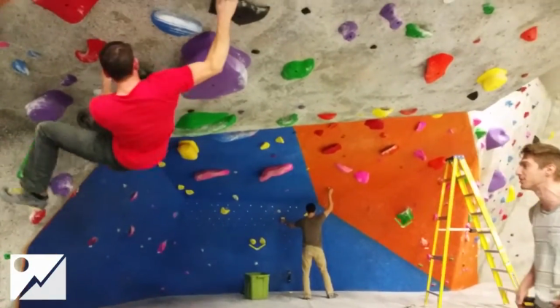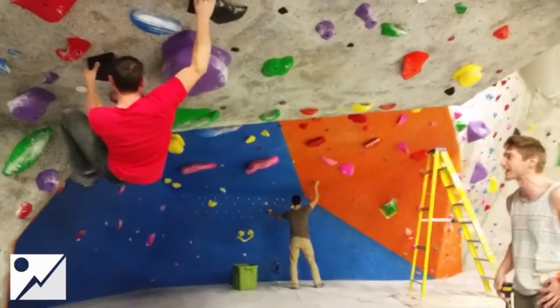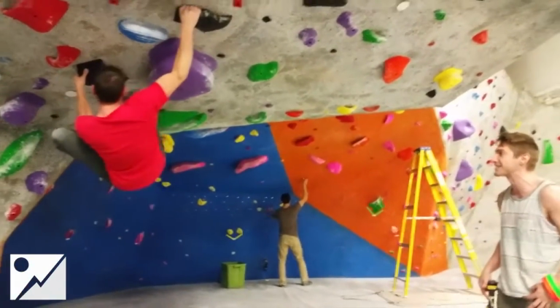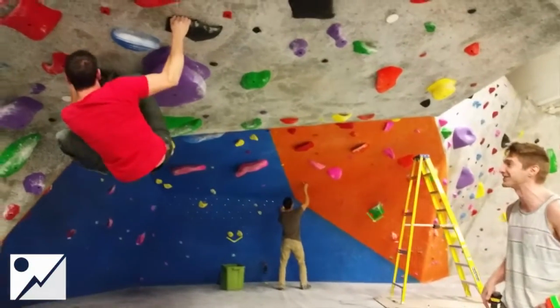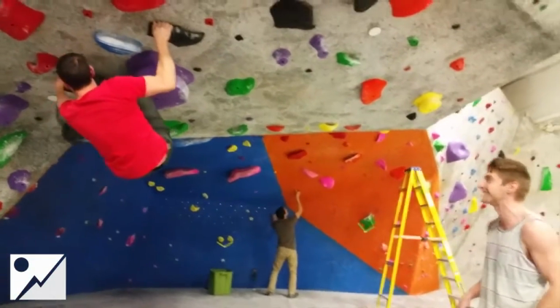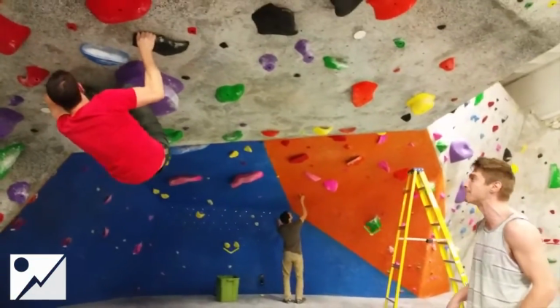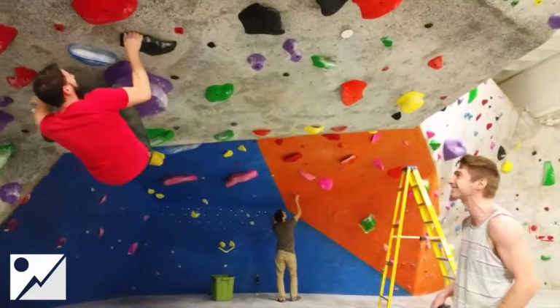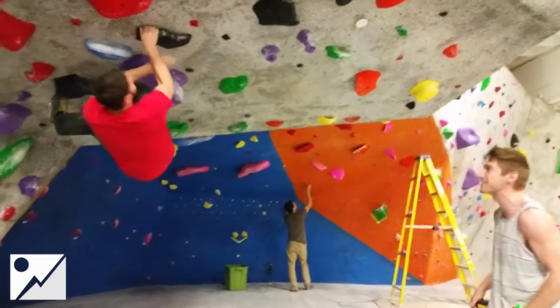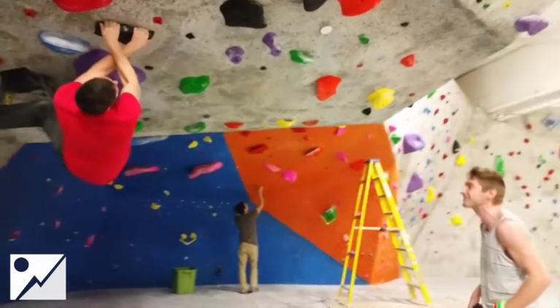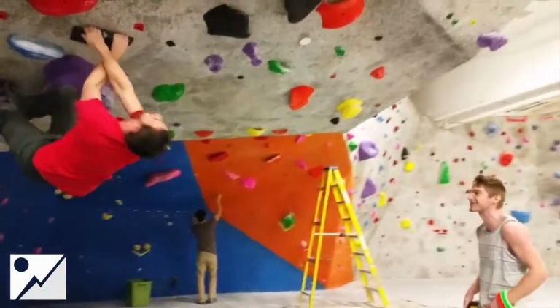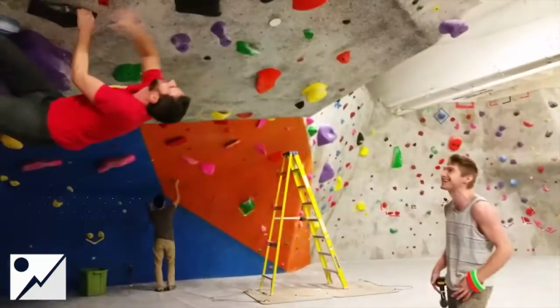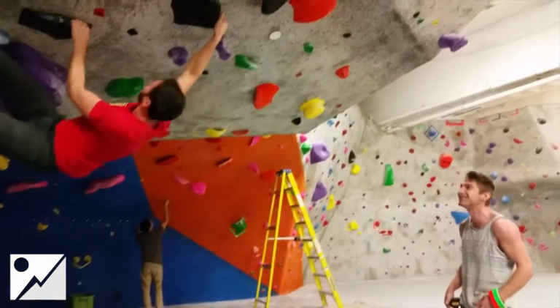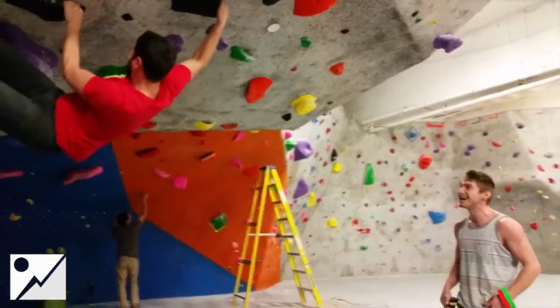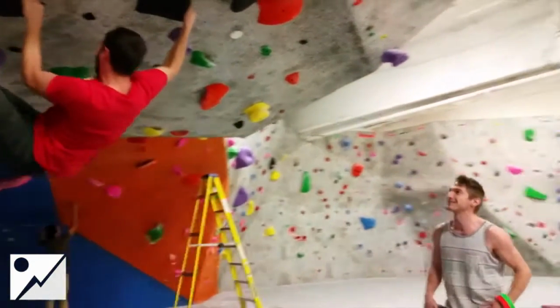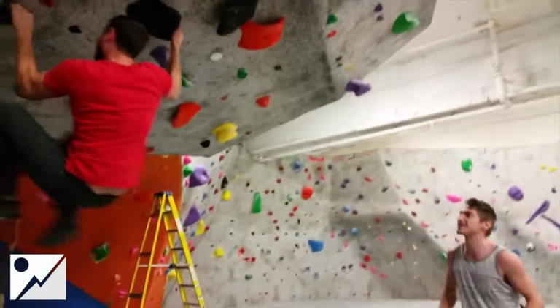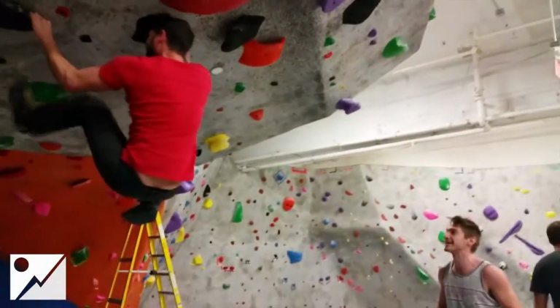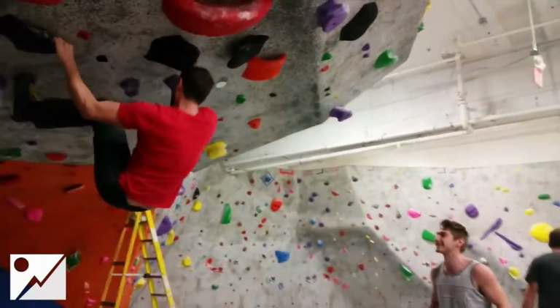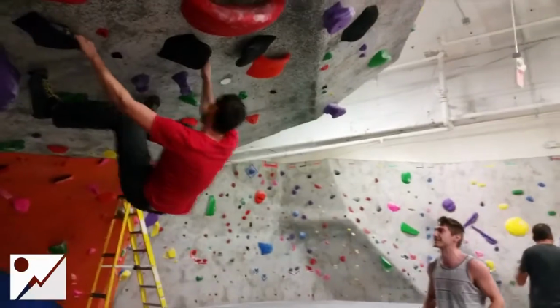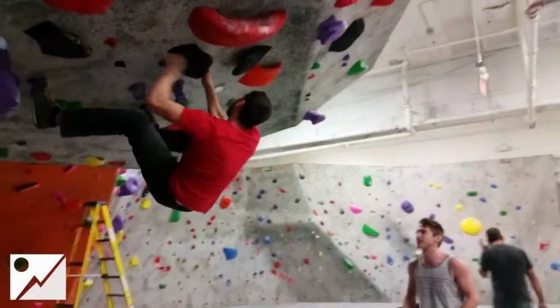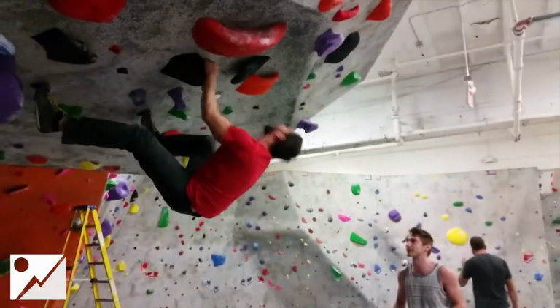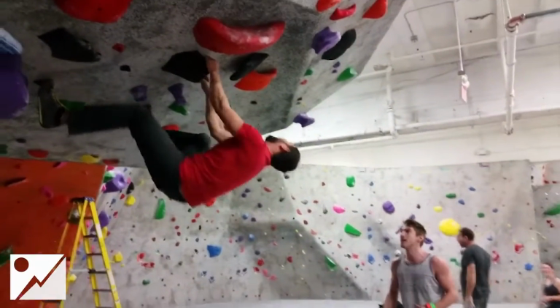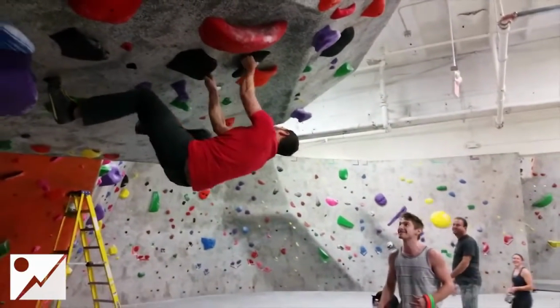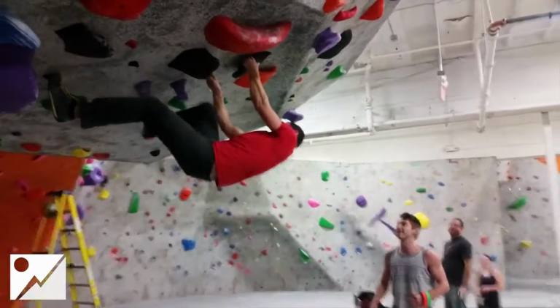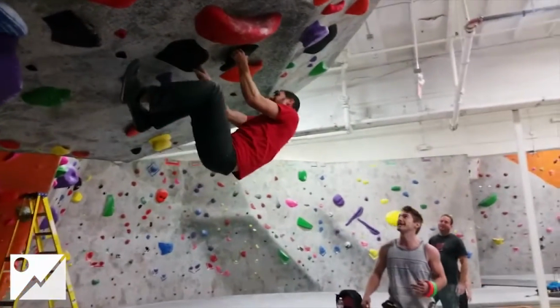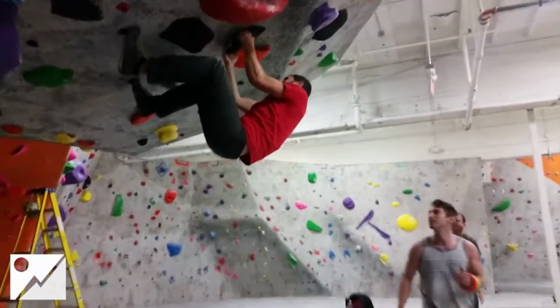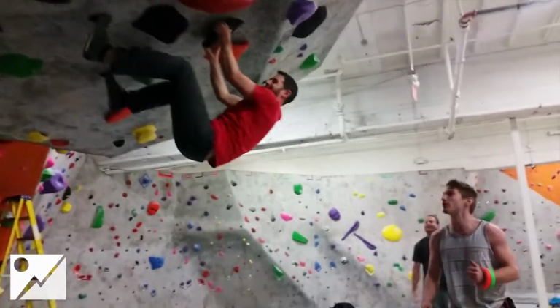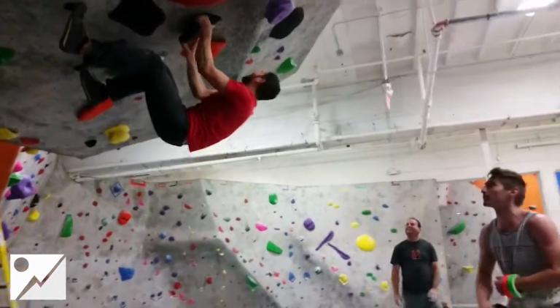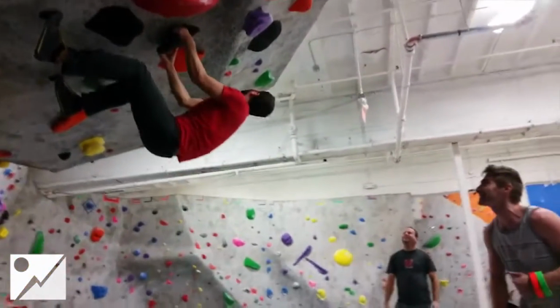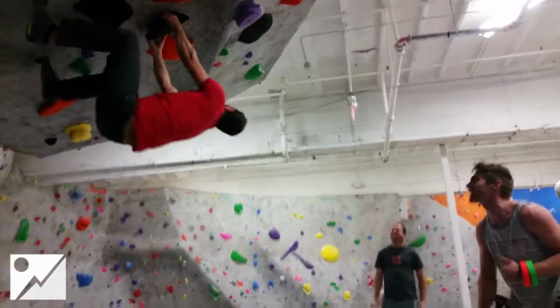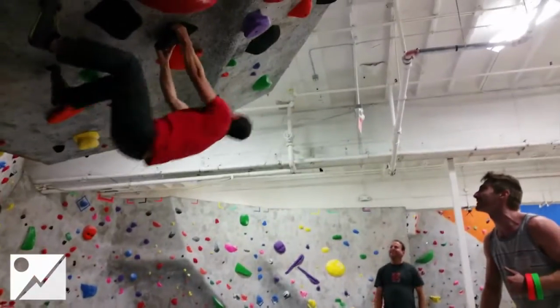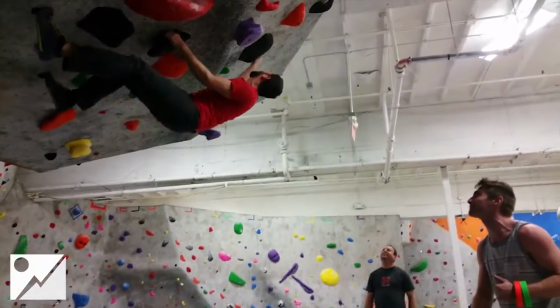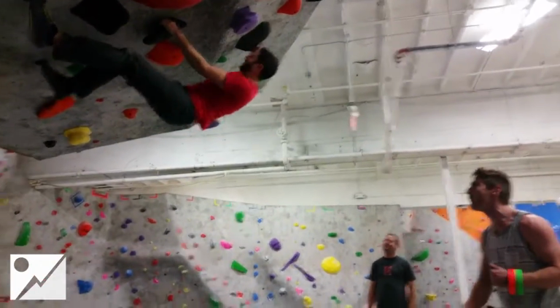Big move with the right hand, keeping his foot on, and doing a bicycle — I can't believe it — with the cross-hand move, up to the big jug, and then you get the undercling, moves his feet through, matches undercling, big move up over the roots, and he's going to try and pull it — BOOM!